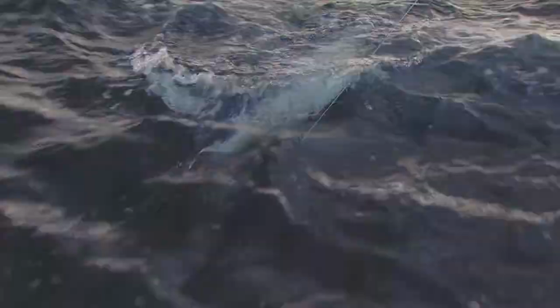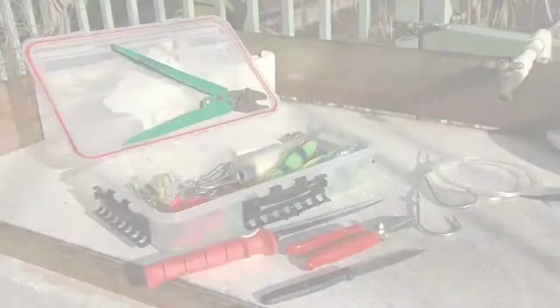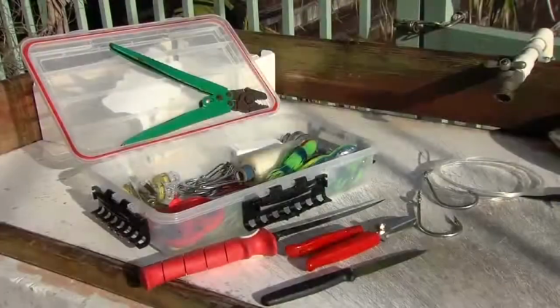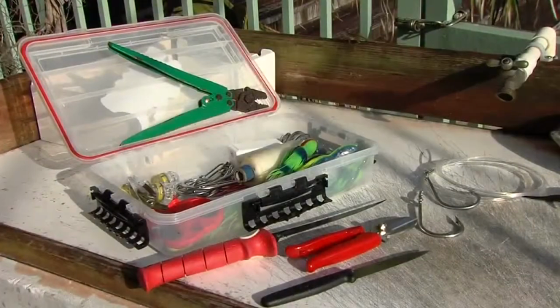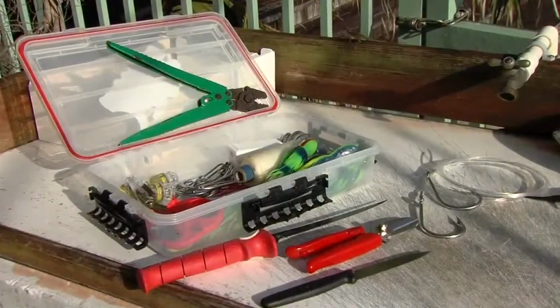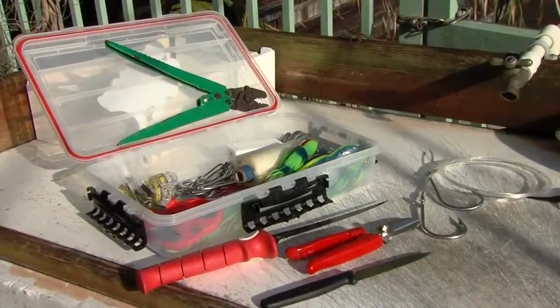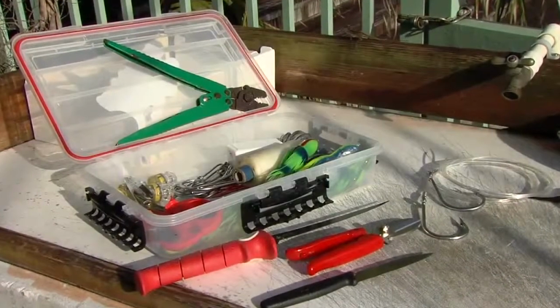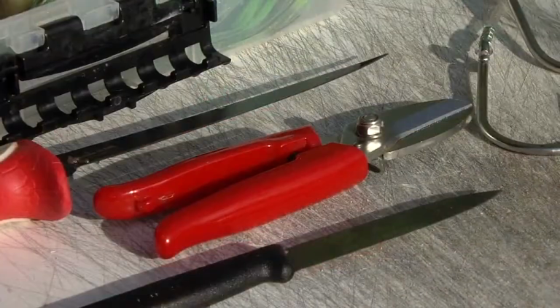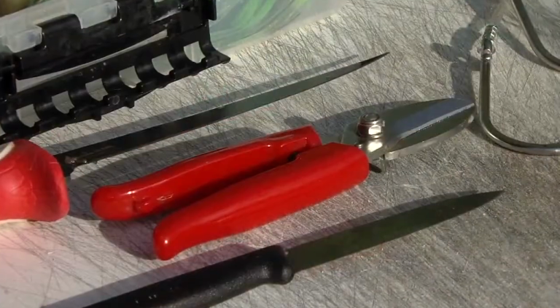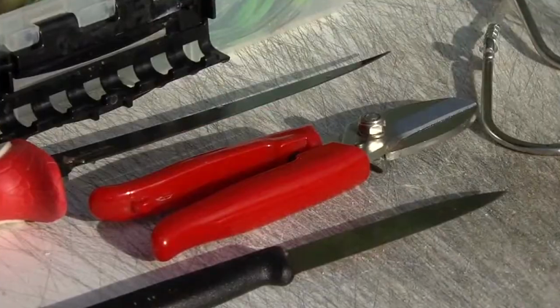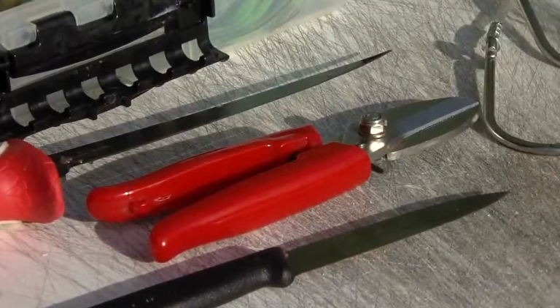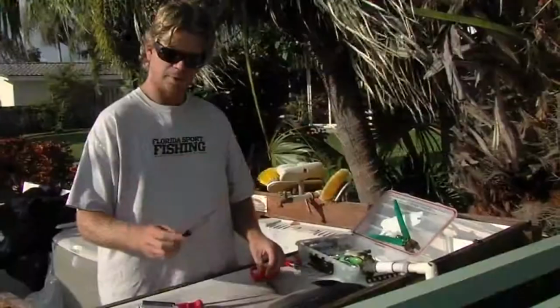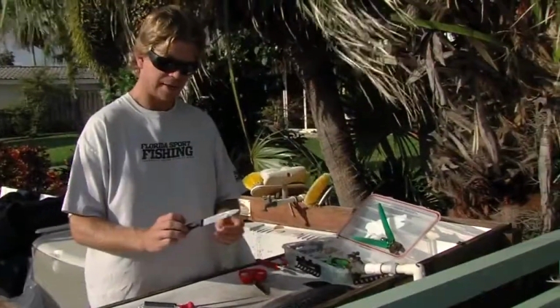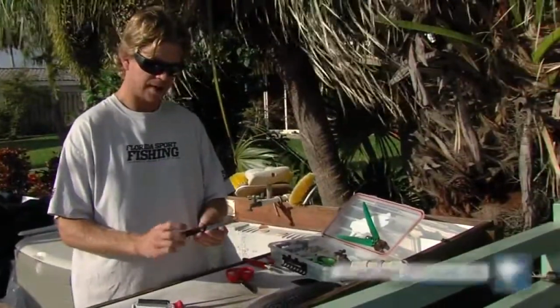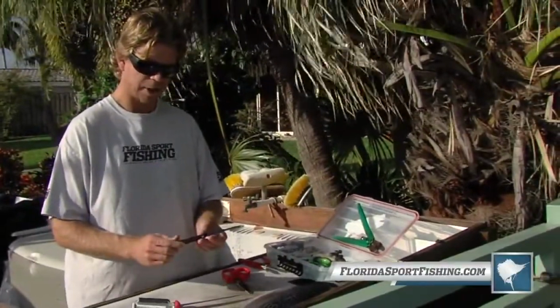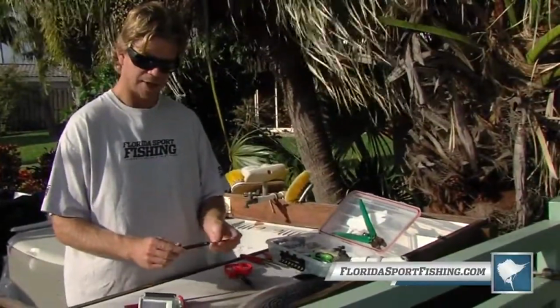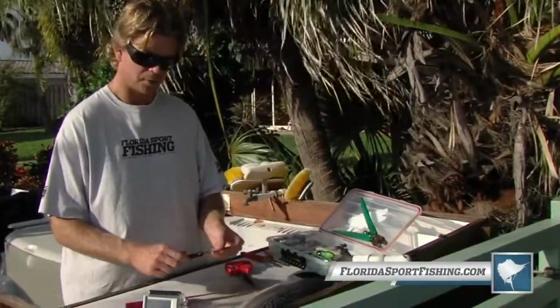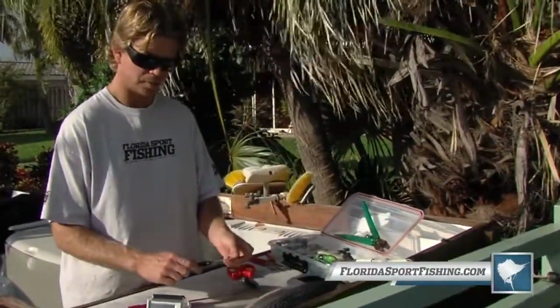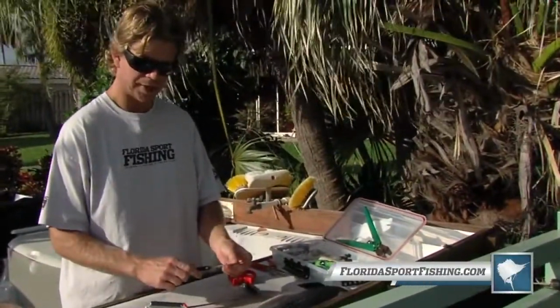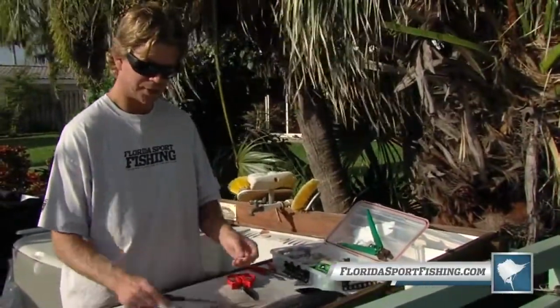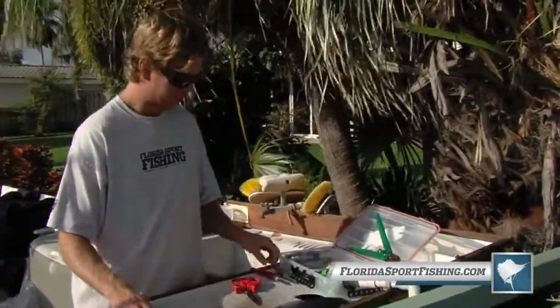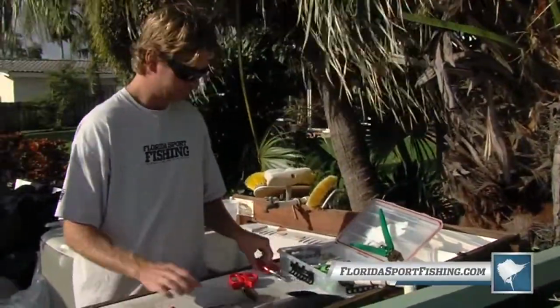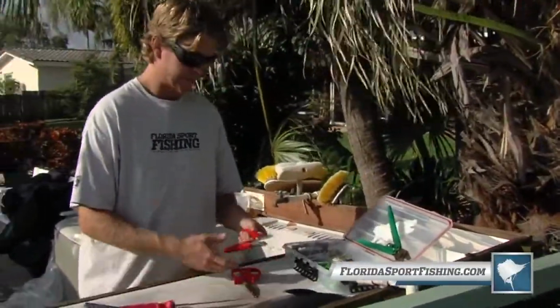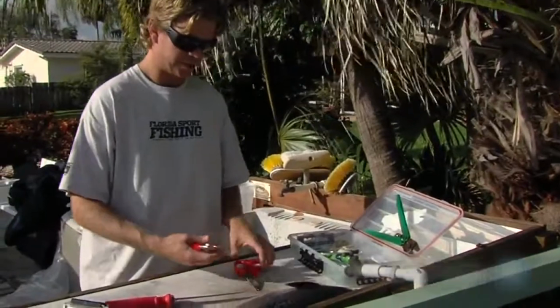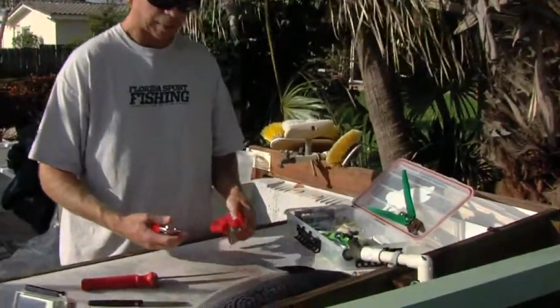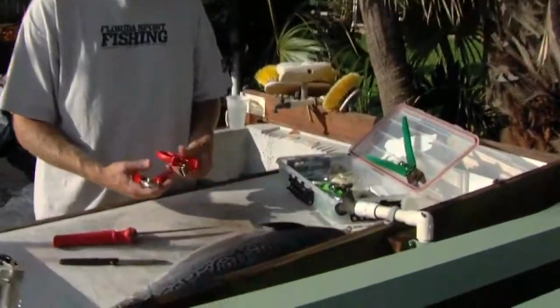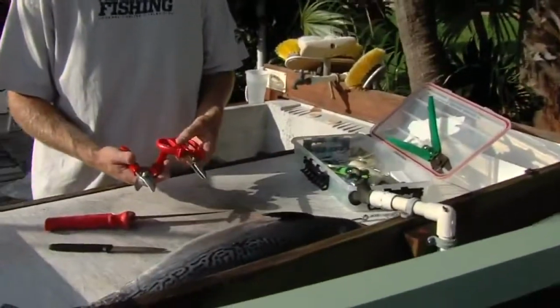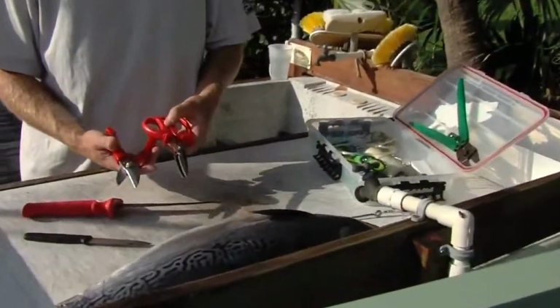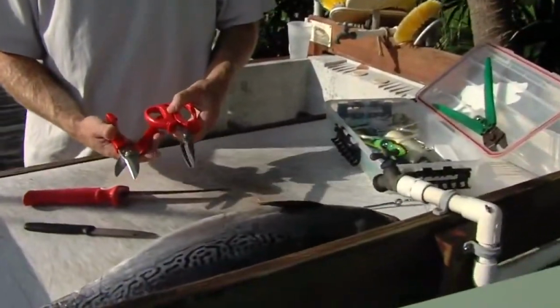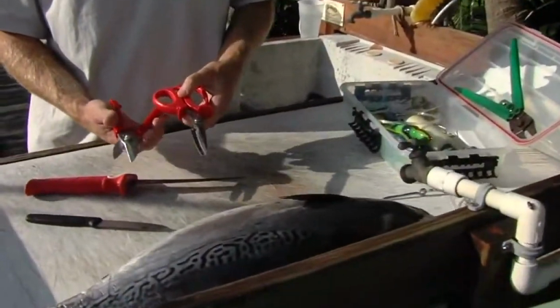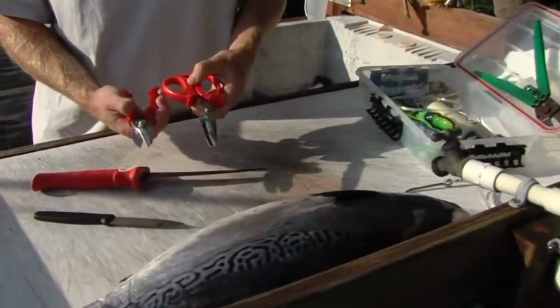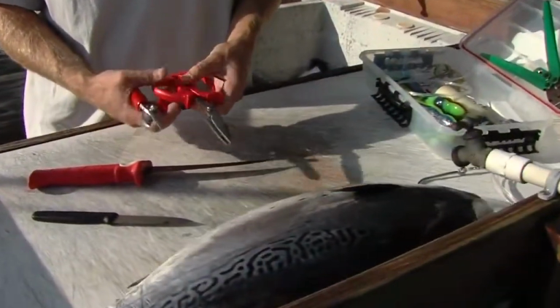A couple tools we're going to use: I've got a nice fillet knife, pretty stiff, a little bait knife right here that helps make some more precise incisions, and then a couple pairs of heavy duty scissors and some shears.